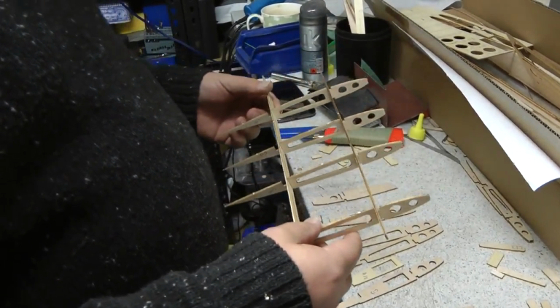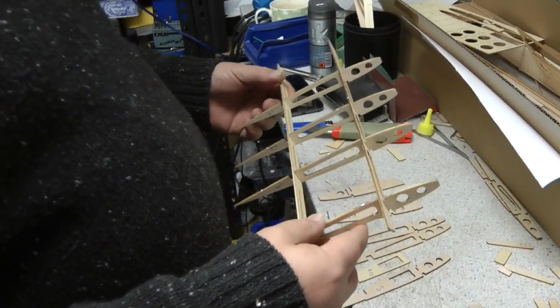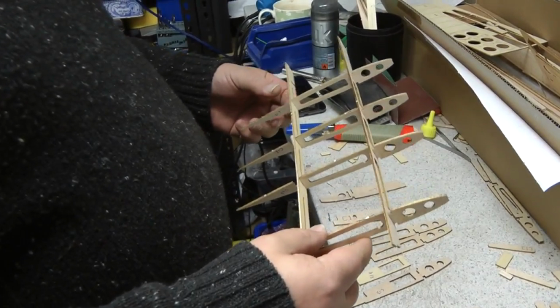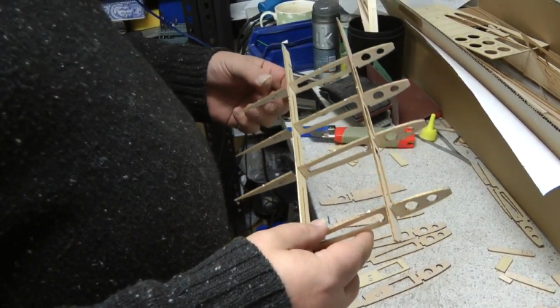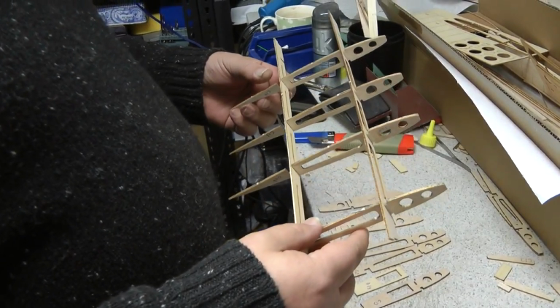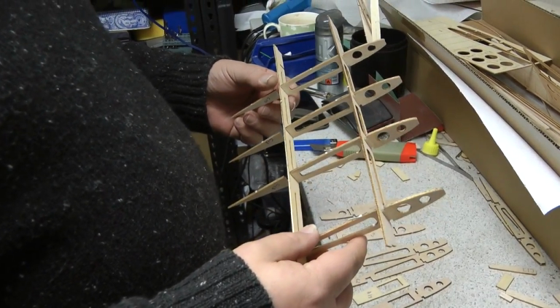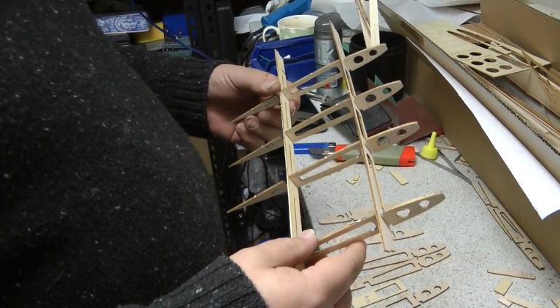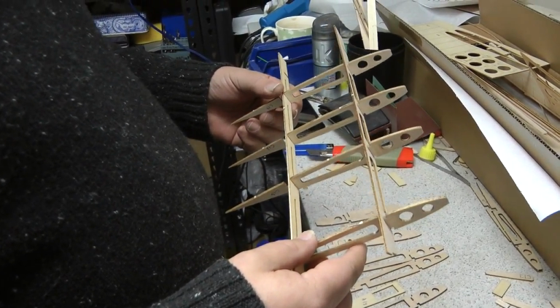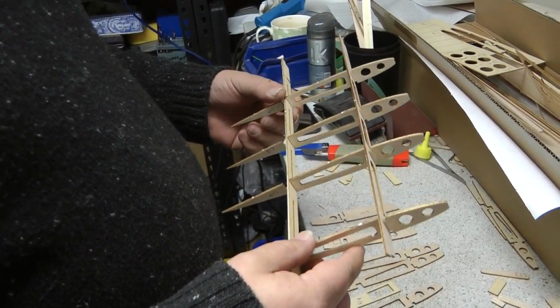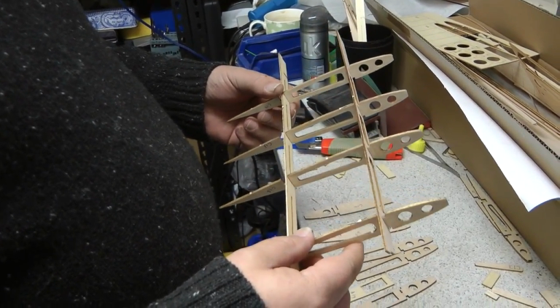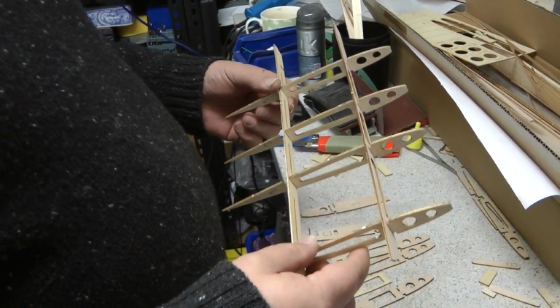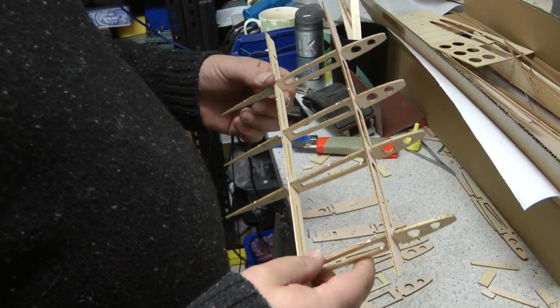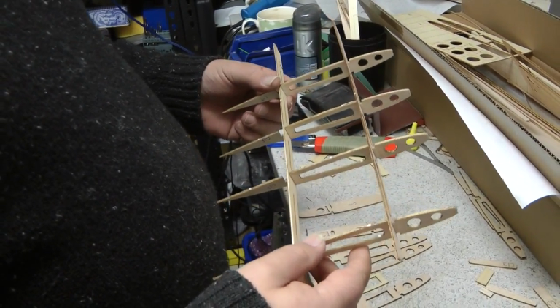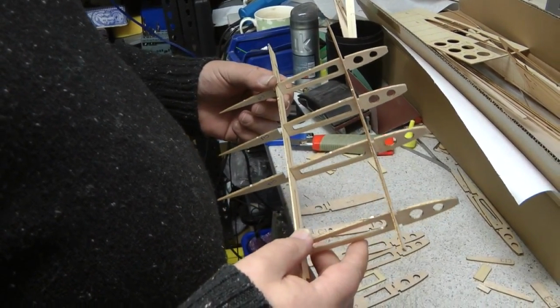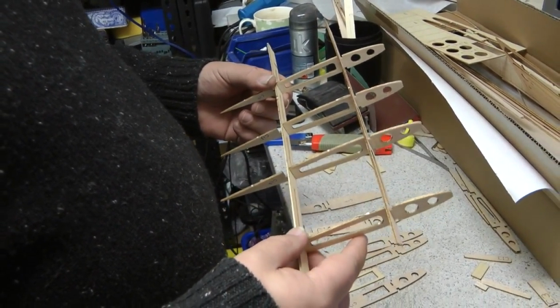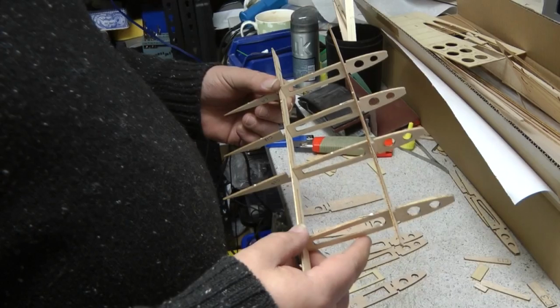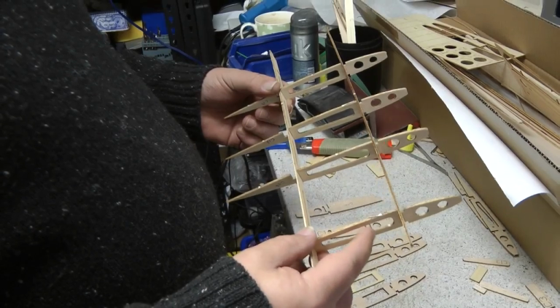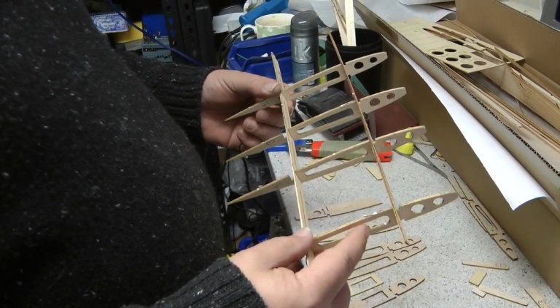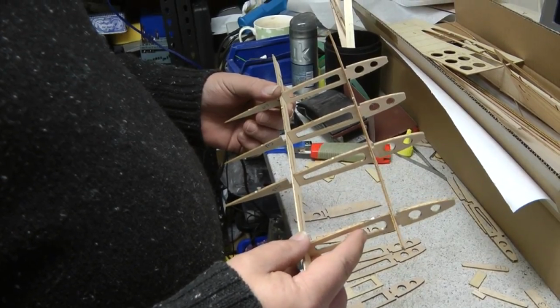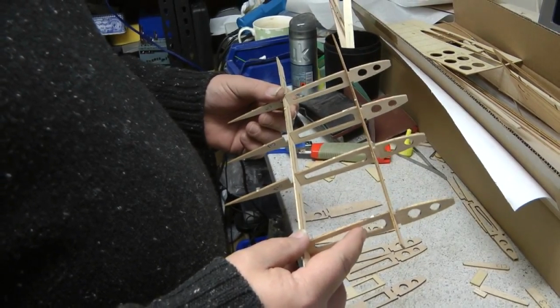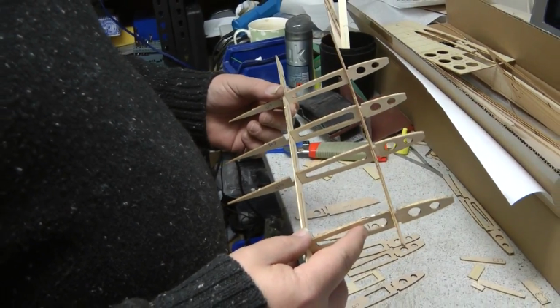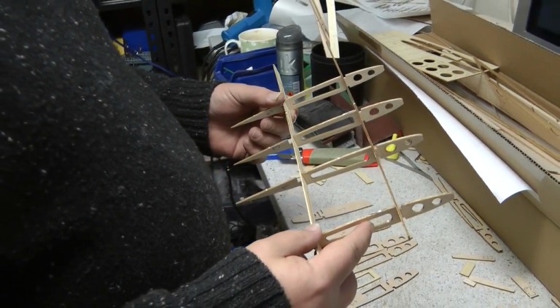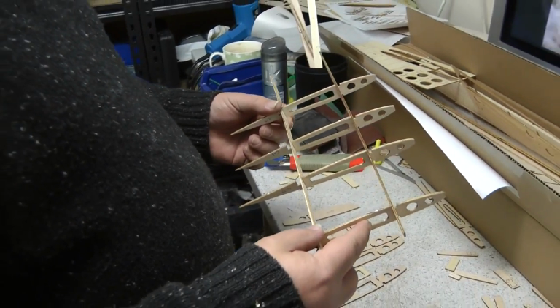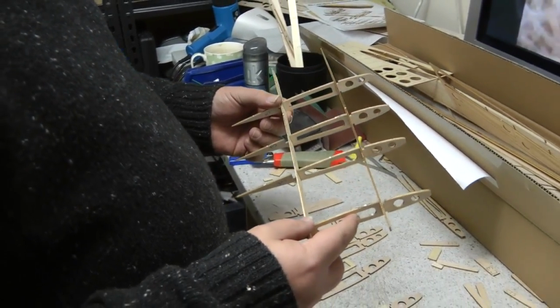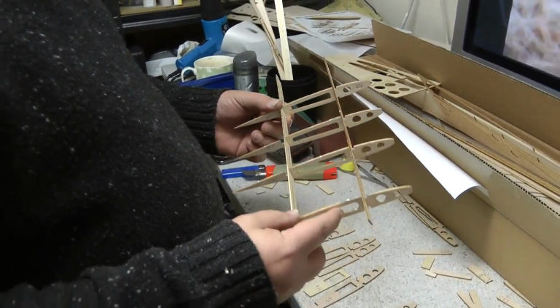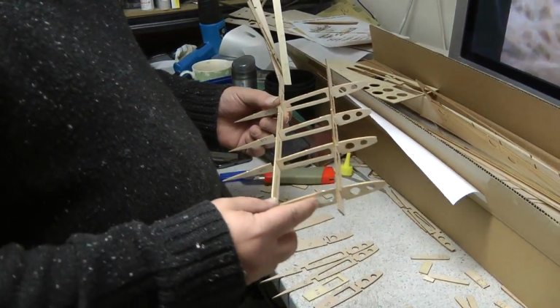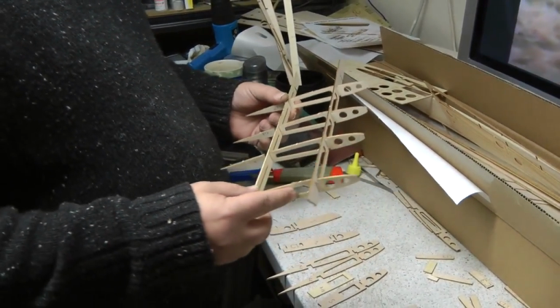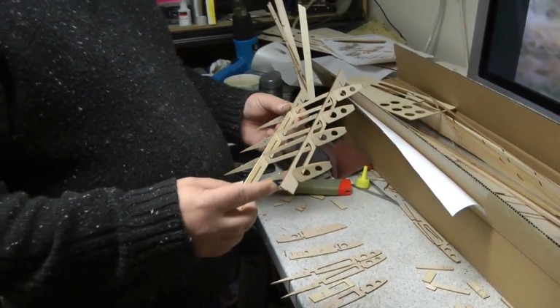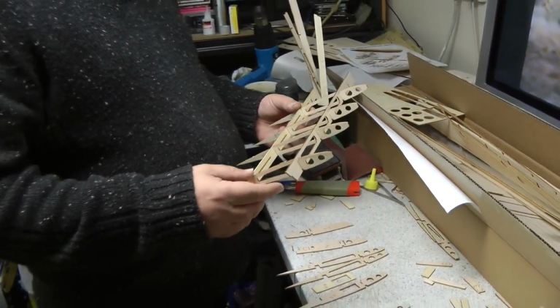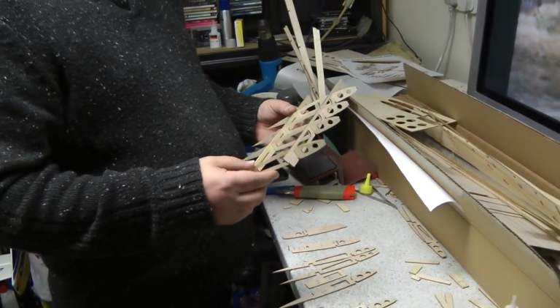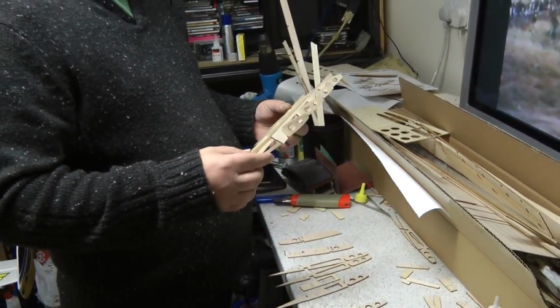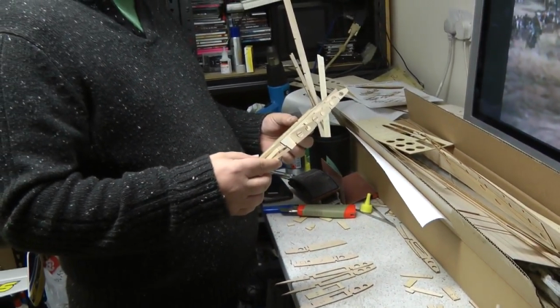So we'll build this and then come back to you if we find anything really weird, which we probably will. Talk to you in a minute.